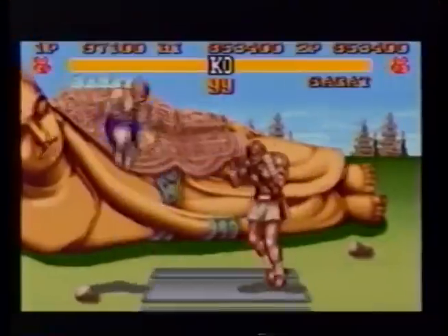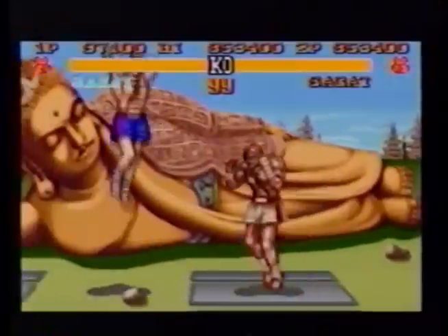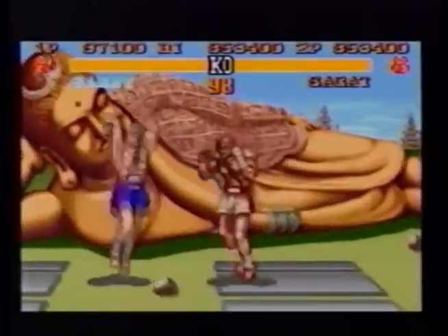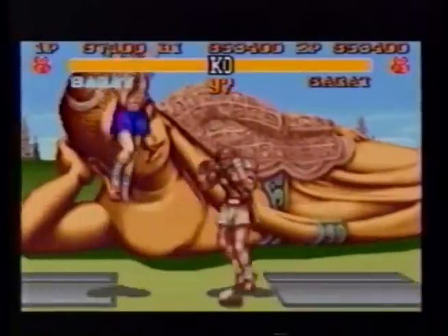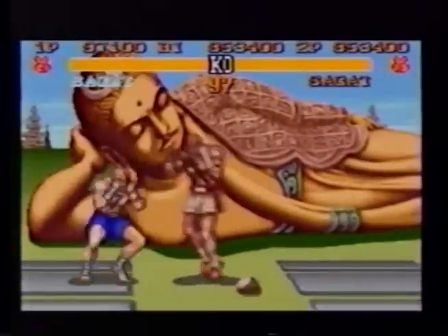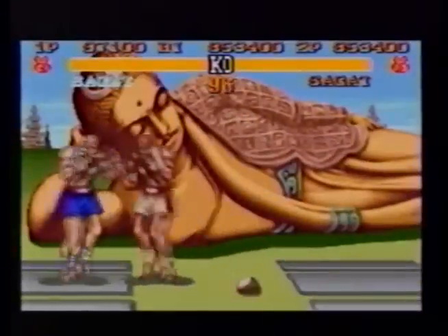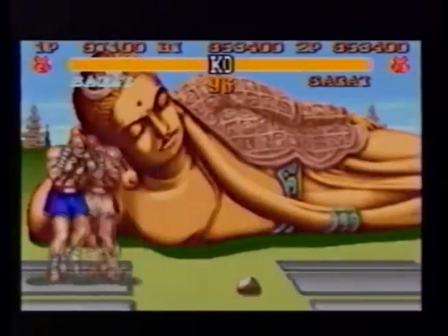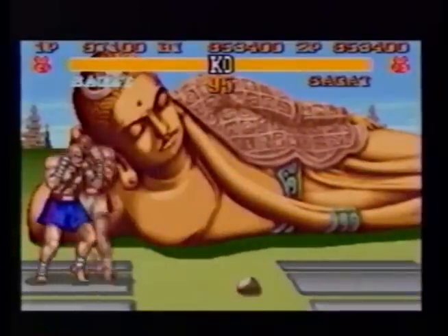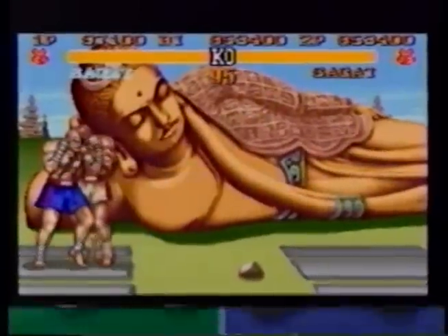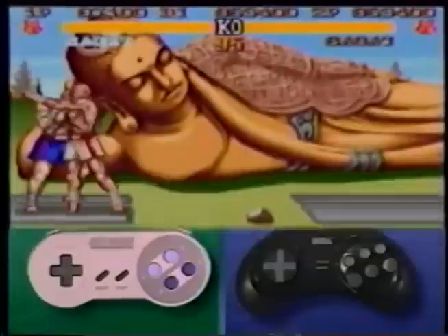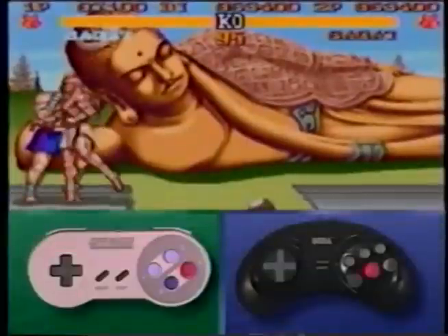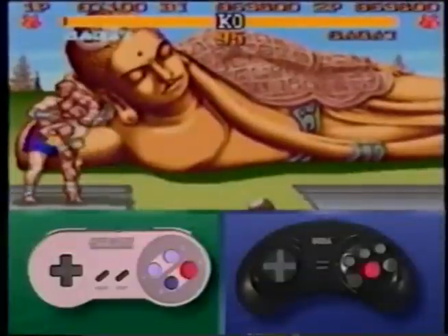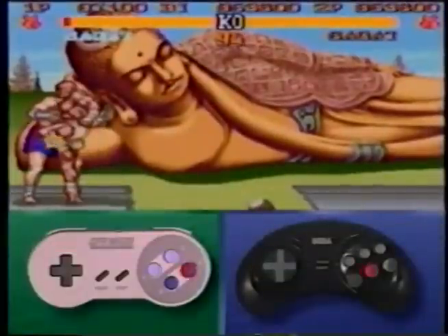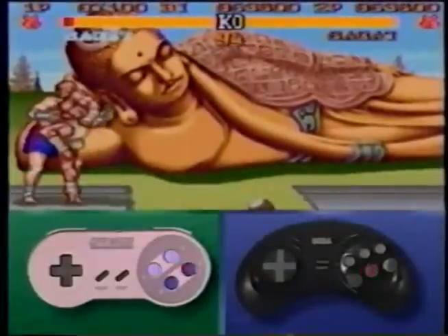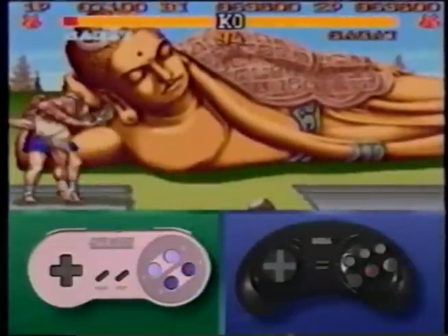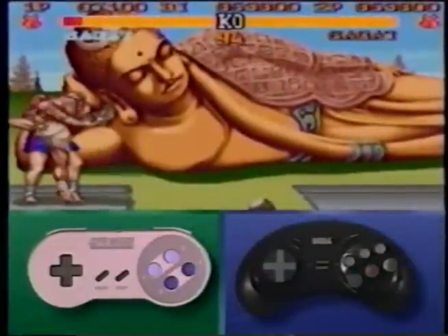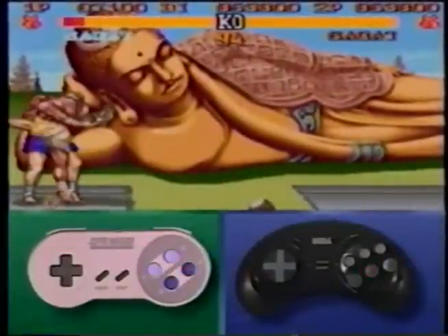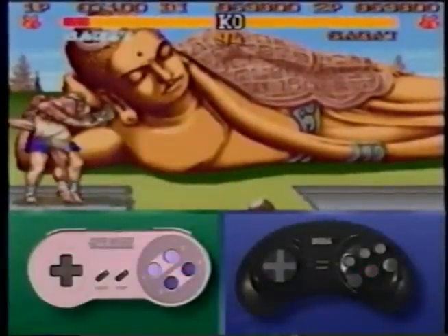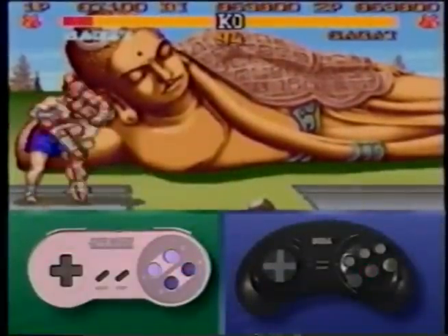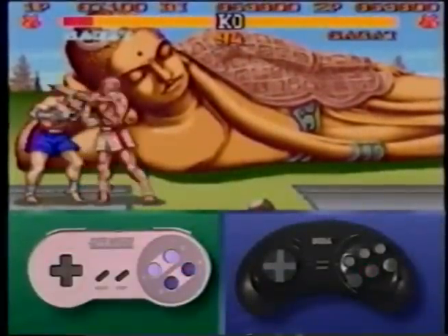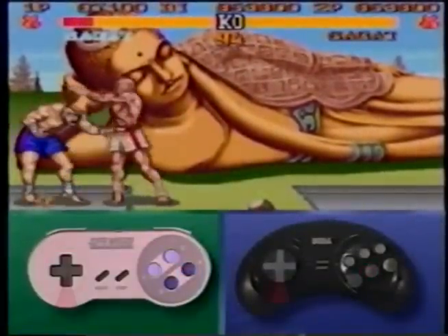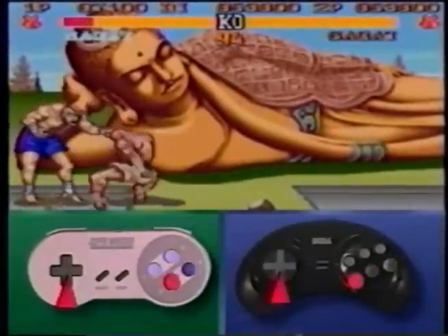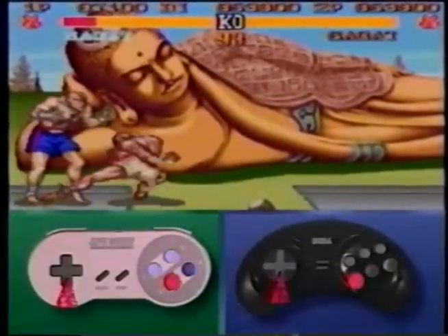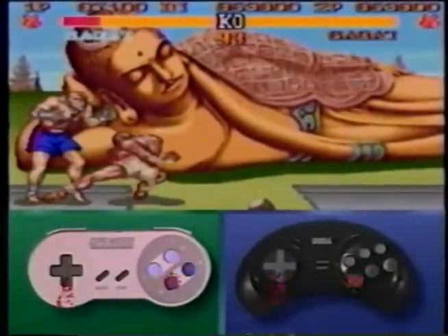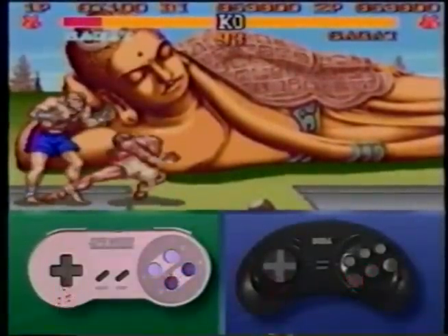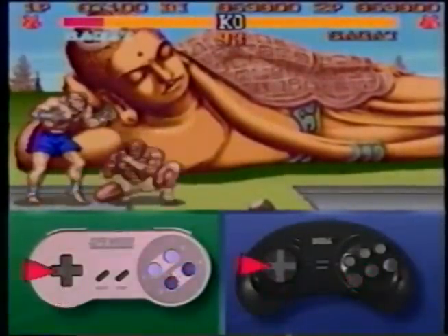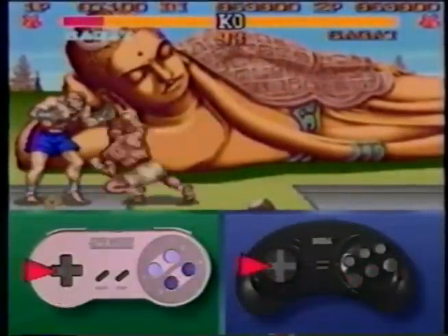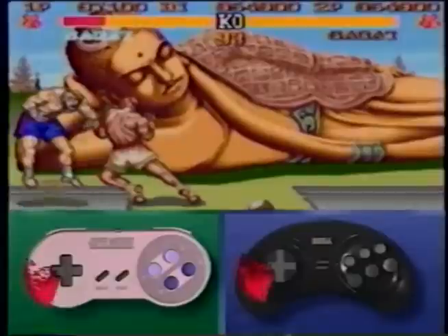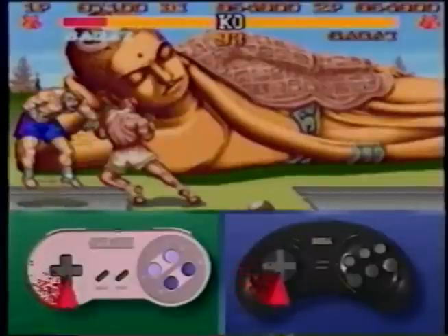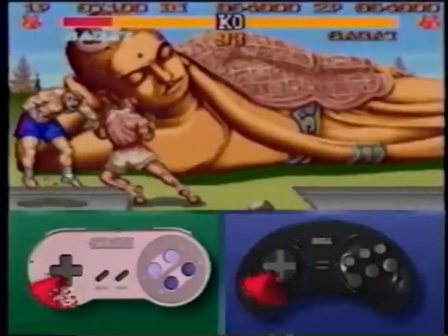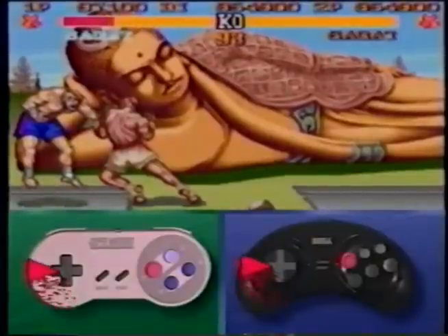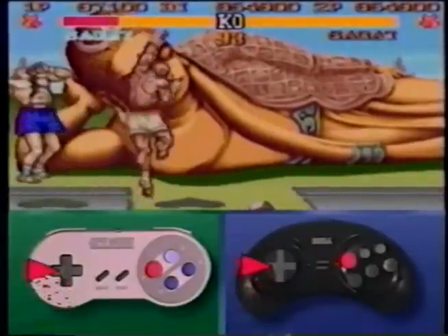When you're as close as you dare to come to your opponent, your high forward kick will hit twice. Then in one continuous move, hit the low short kick button and decimate your foe with a tiger uppercut.